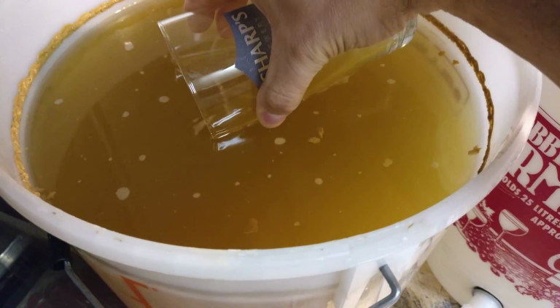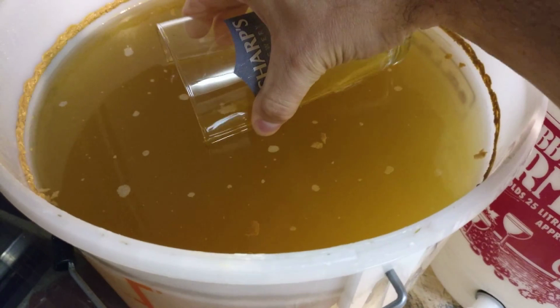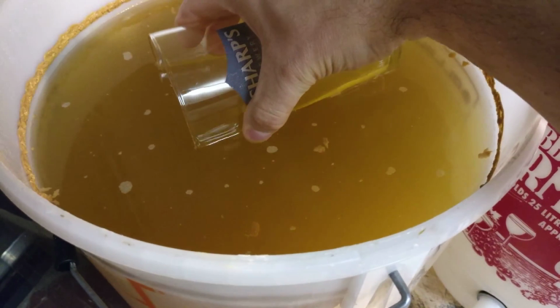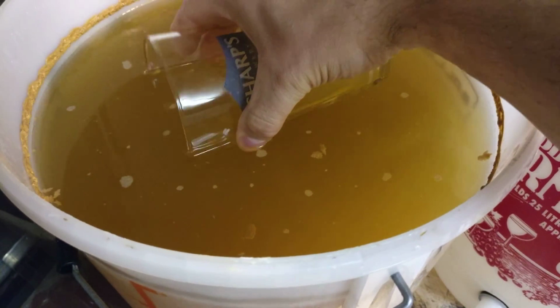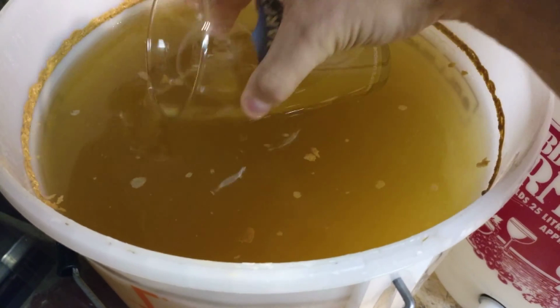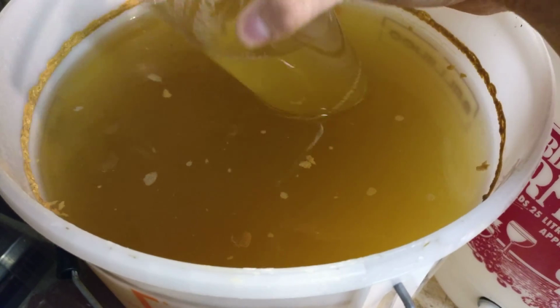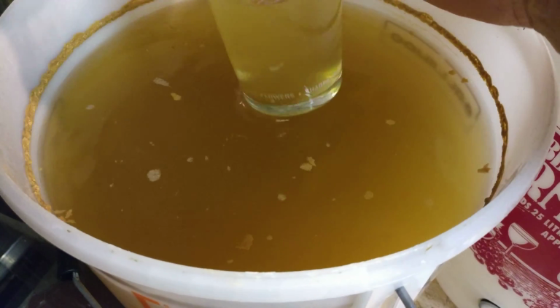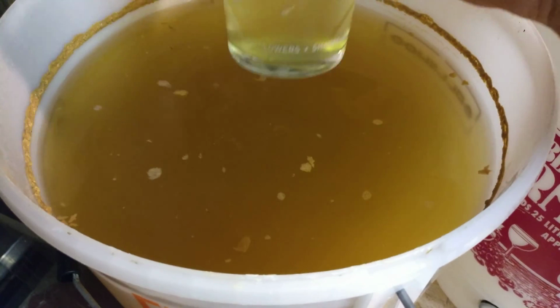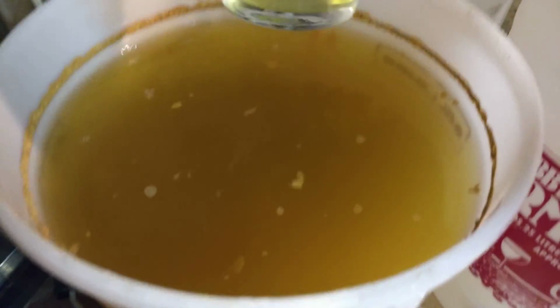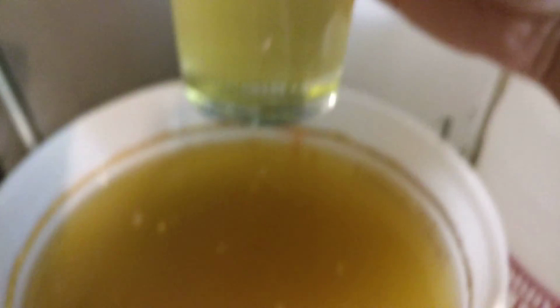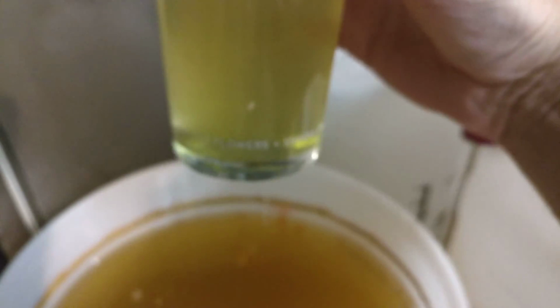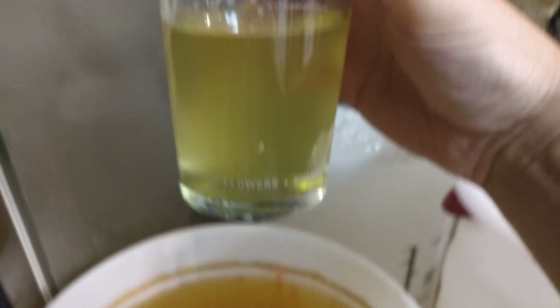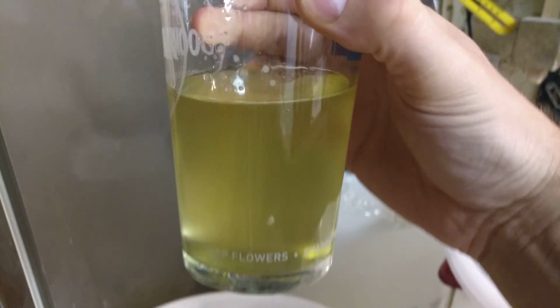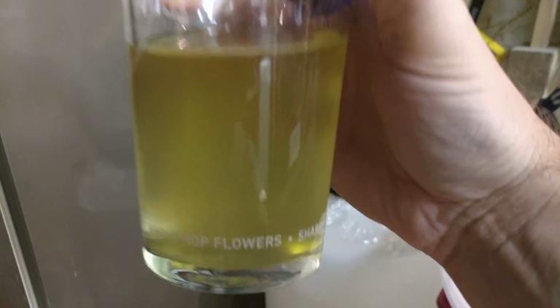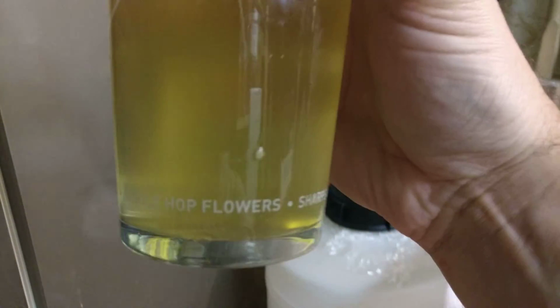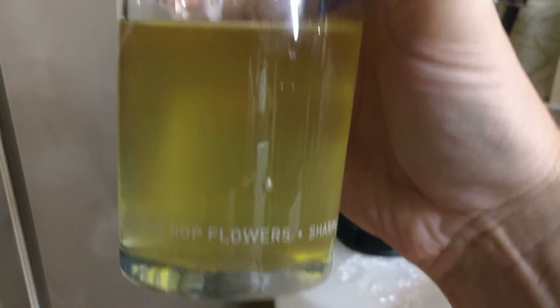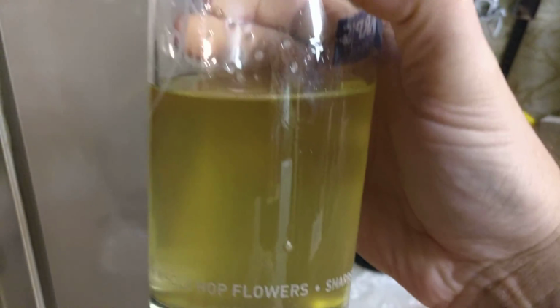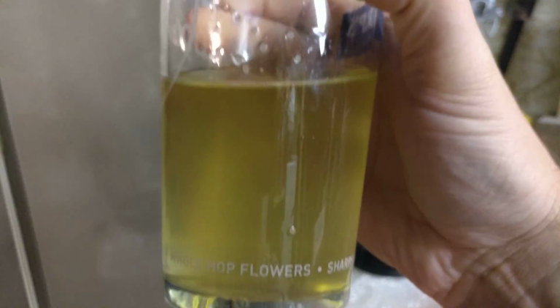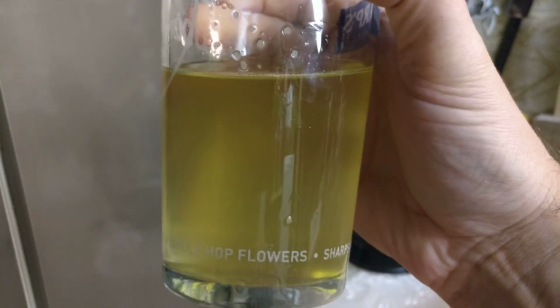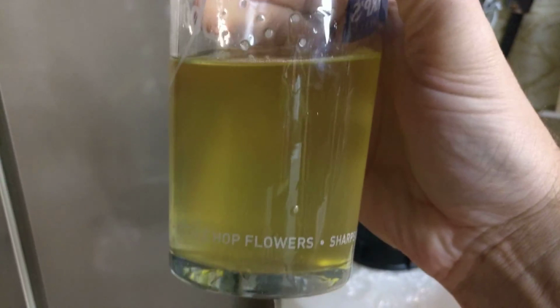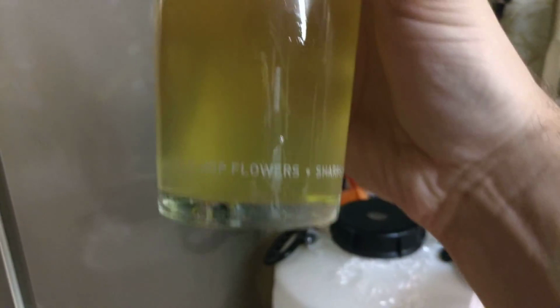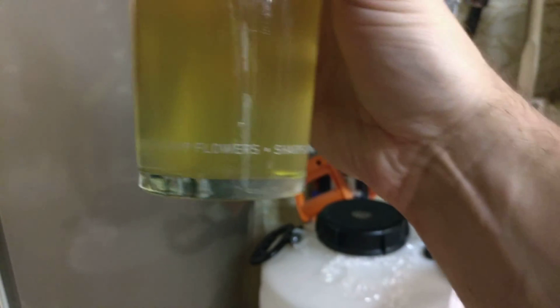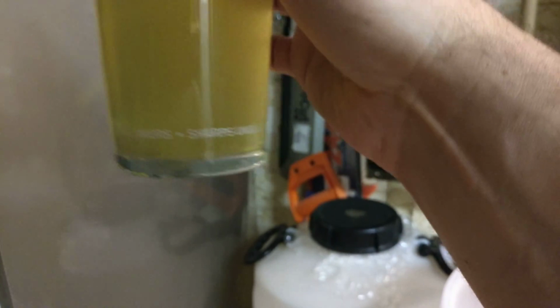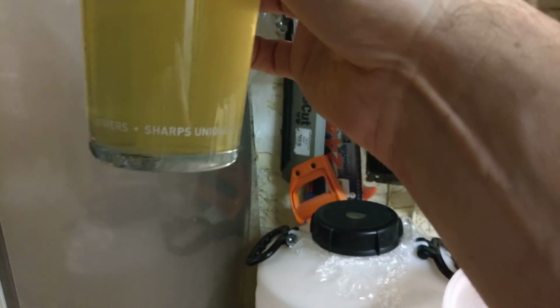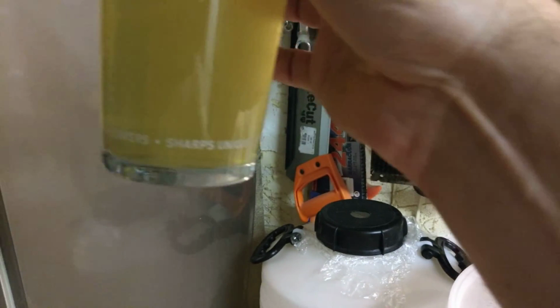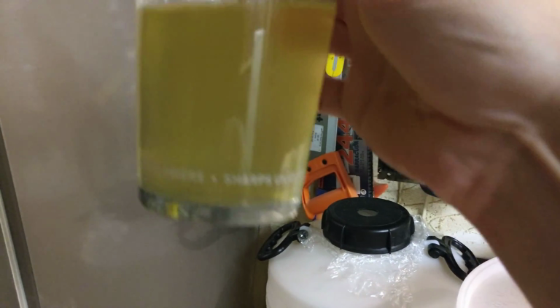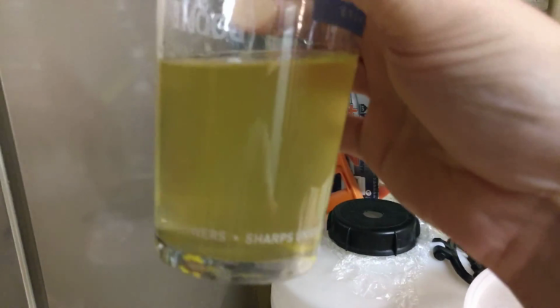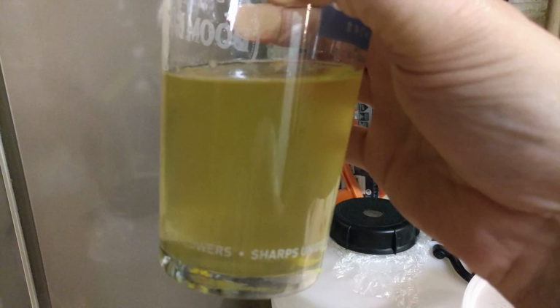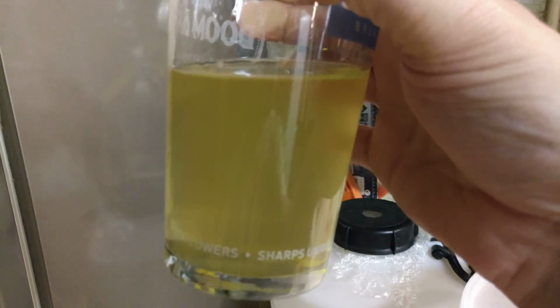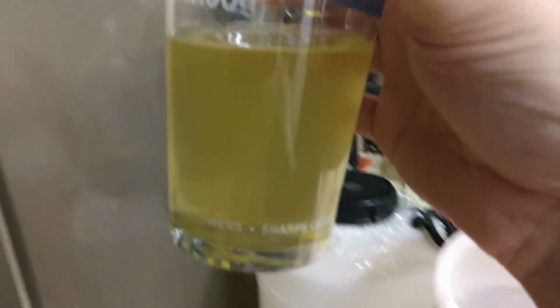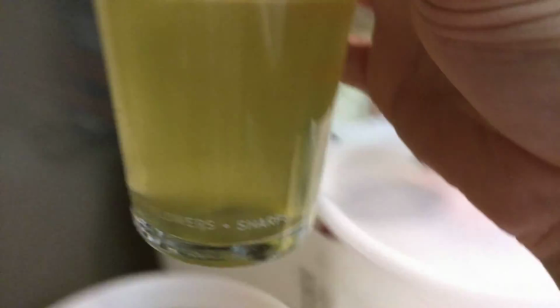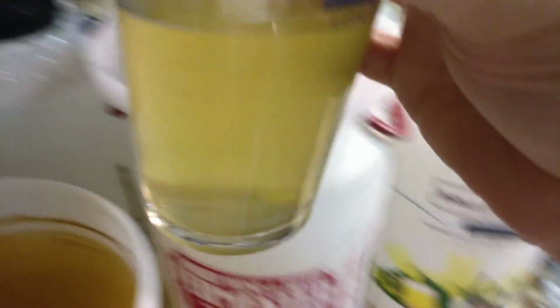We're going to put about half a pint's worth in here. That's not a bad colour, but we can get it looking pretty clear.